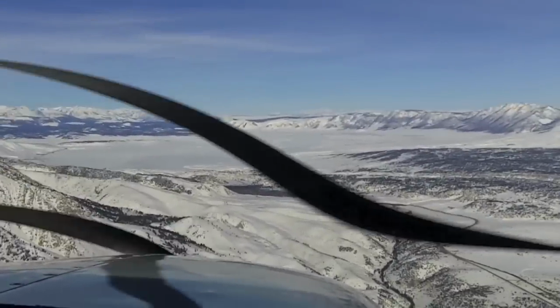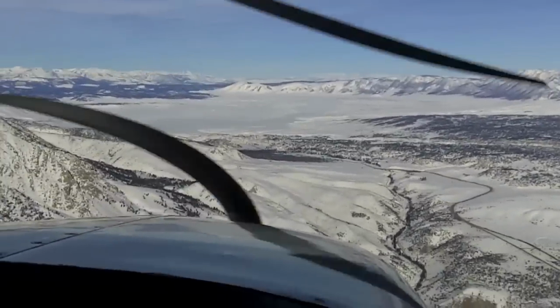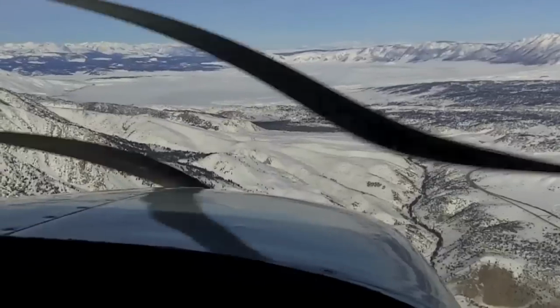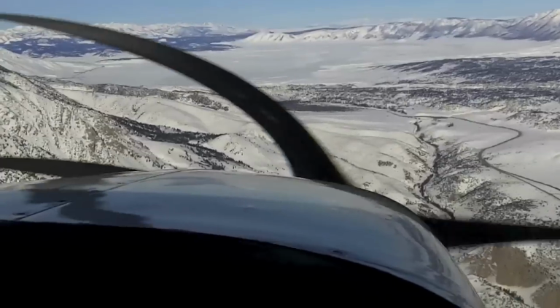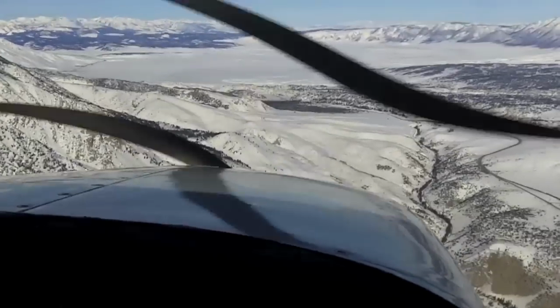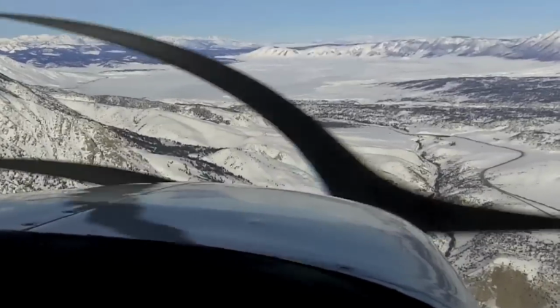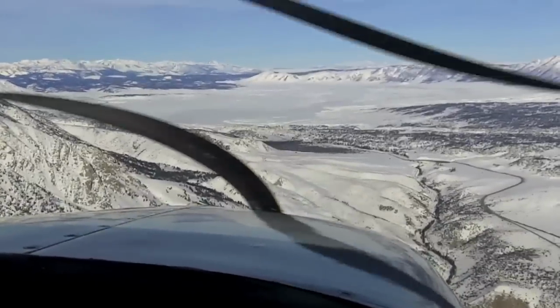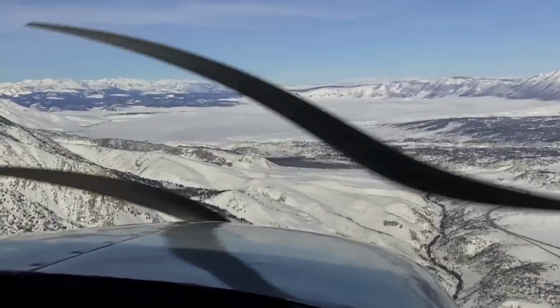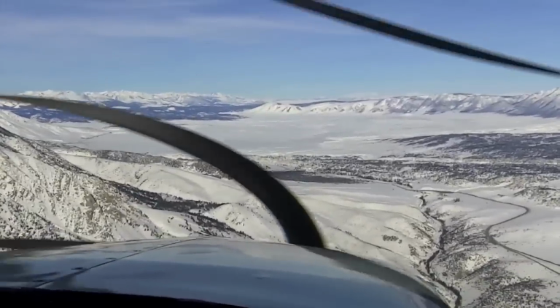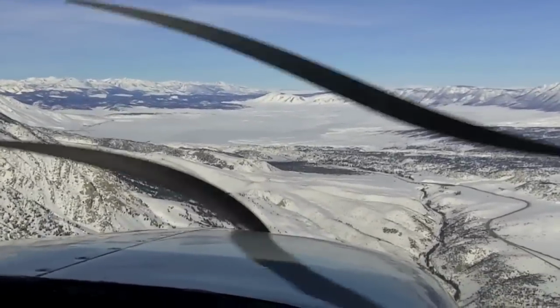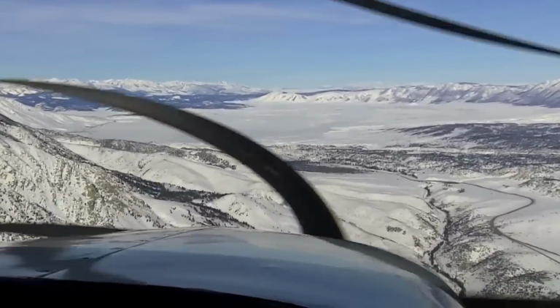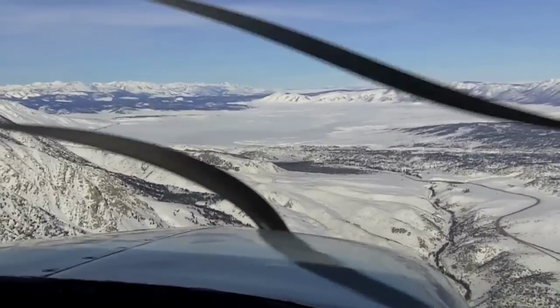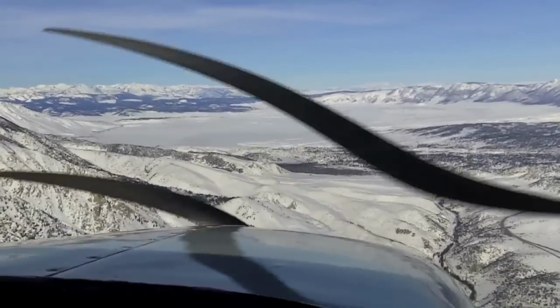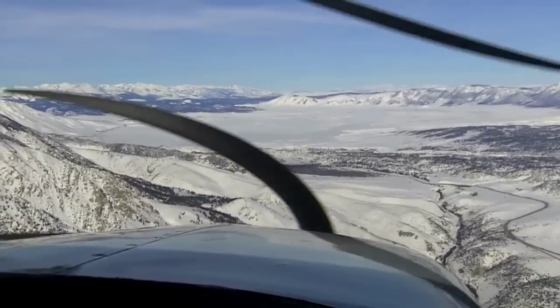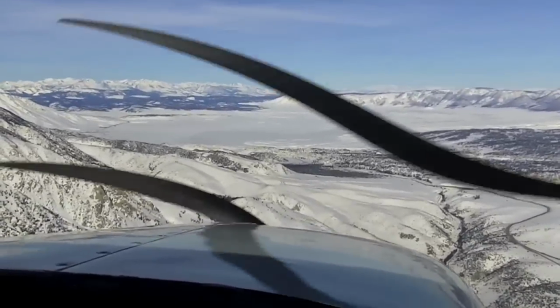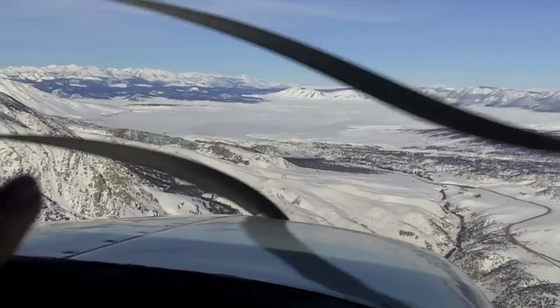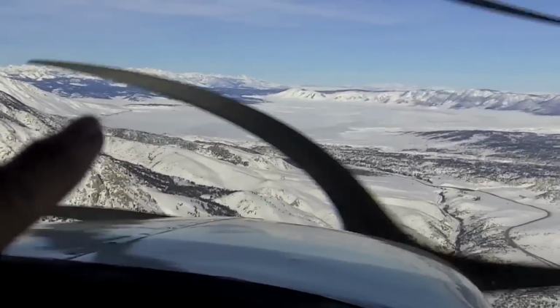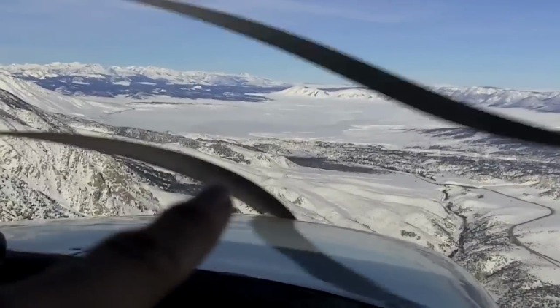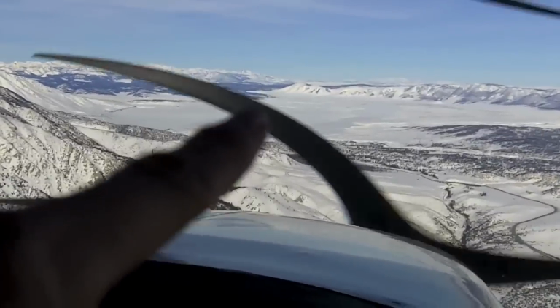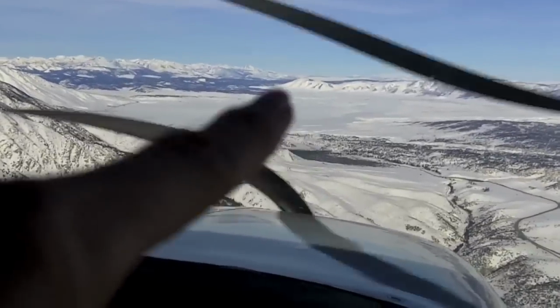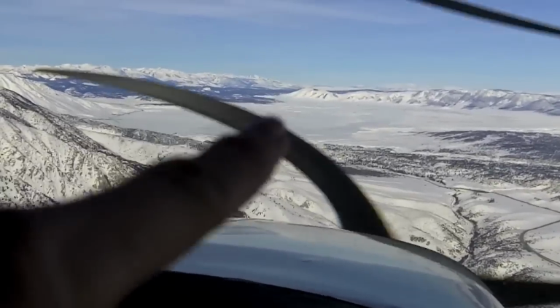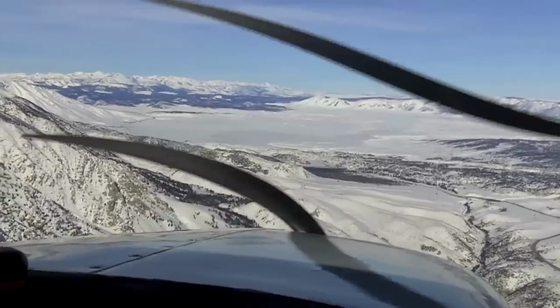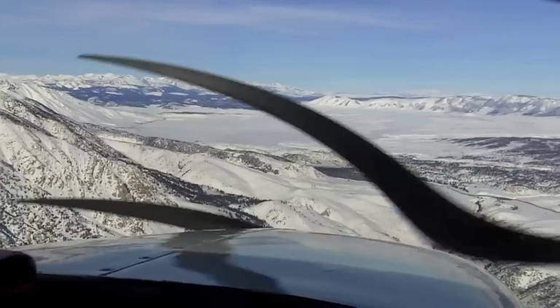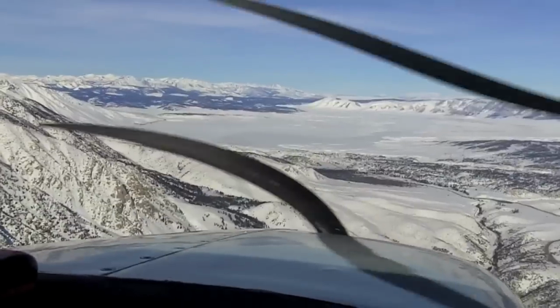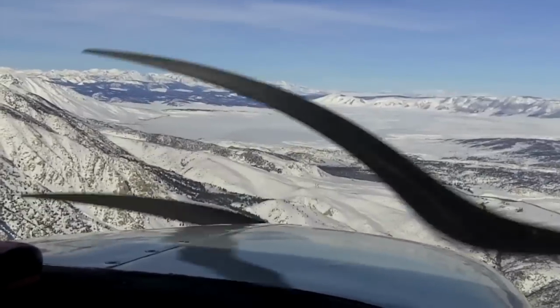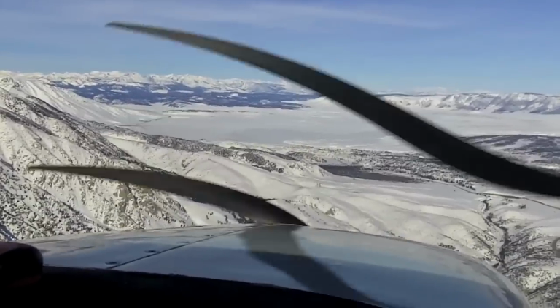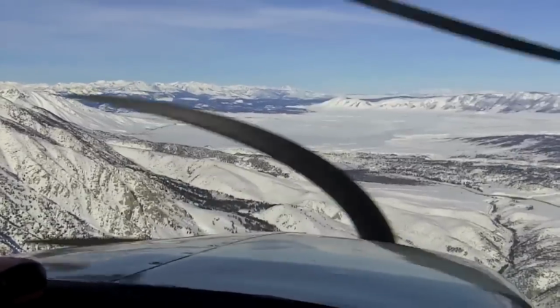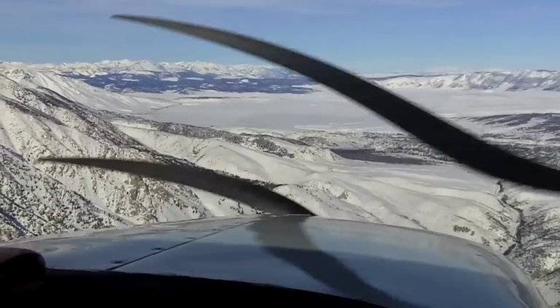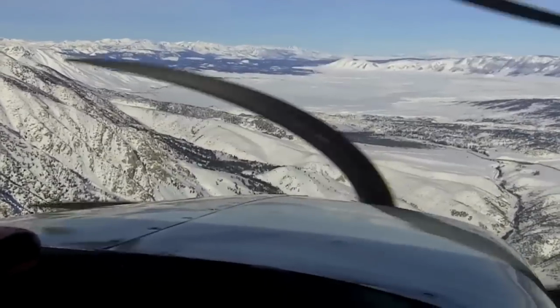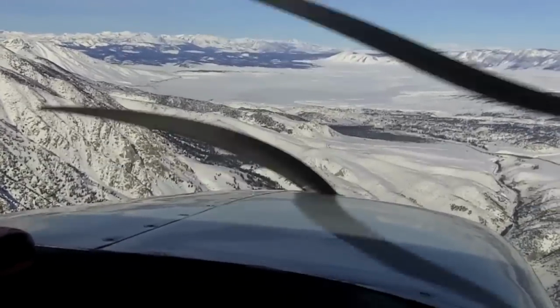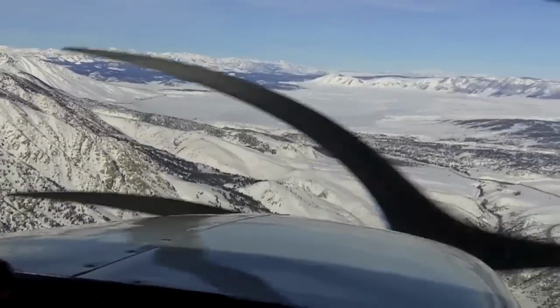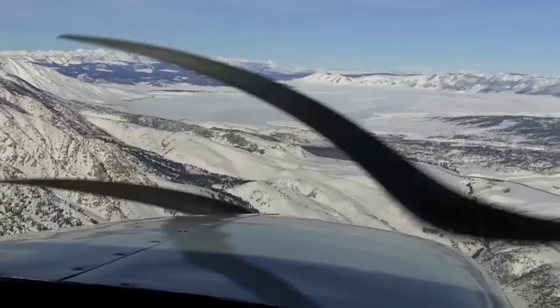So this is Crowley Lake all frozen over, isn't it? Yep. In this little area right here you can see it's actually a lake — Crowley Lake.